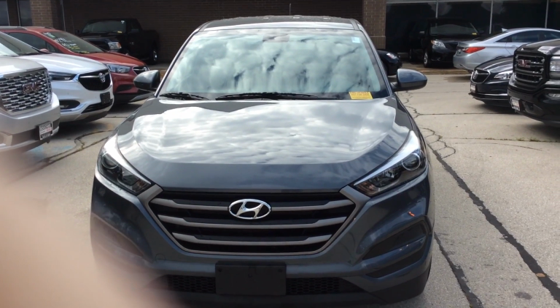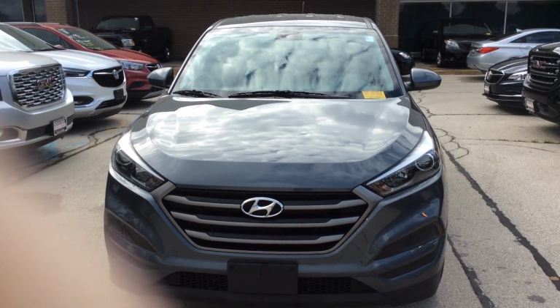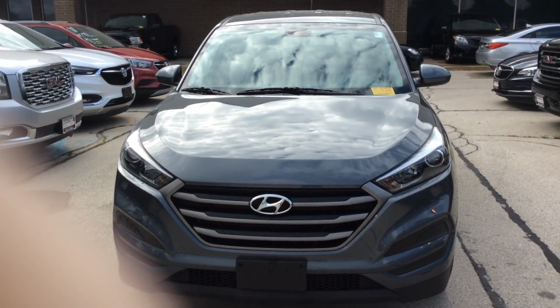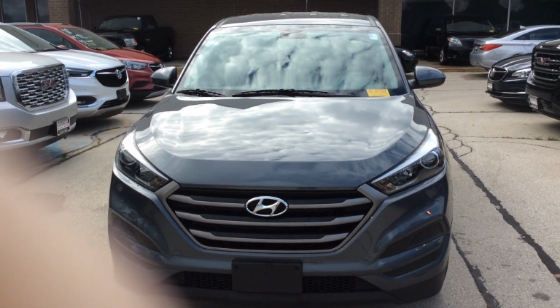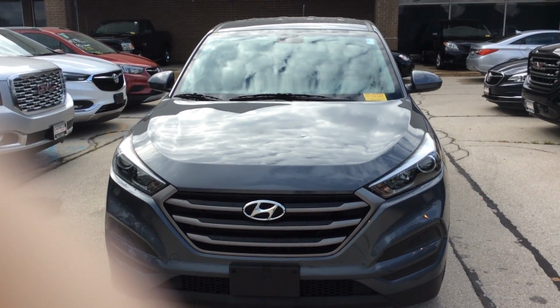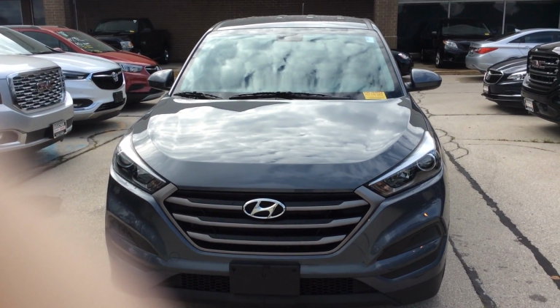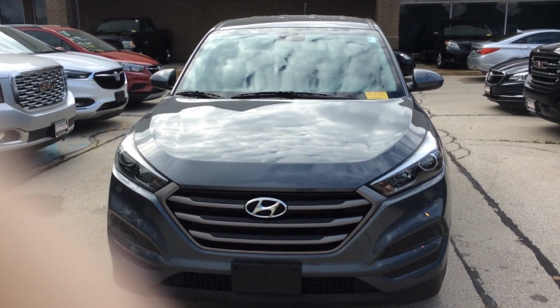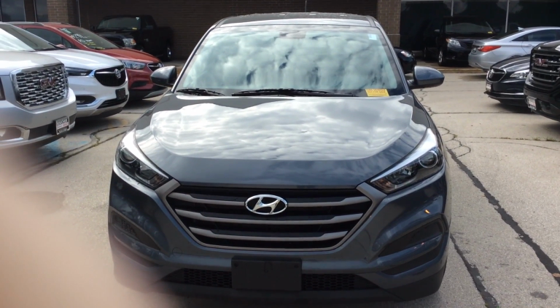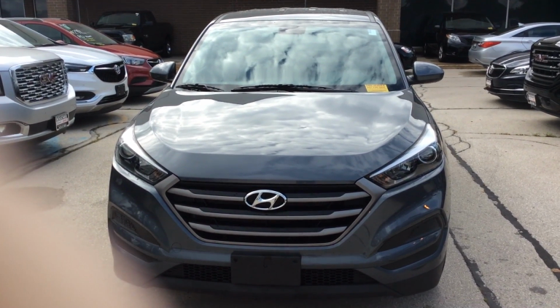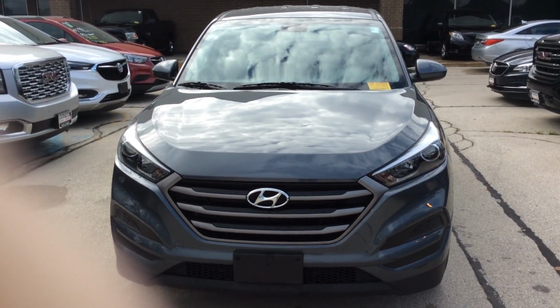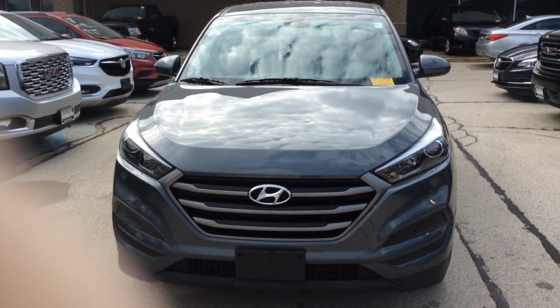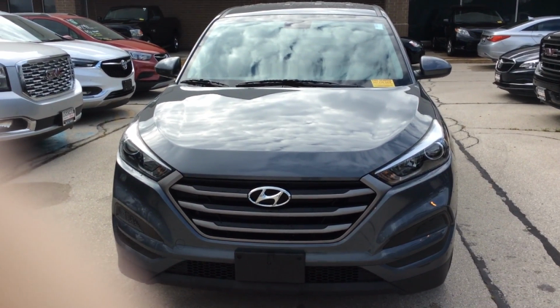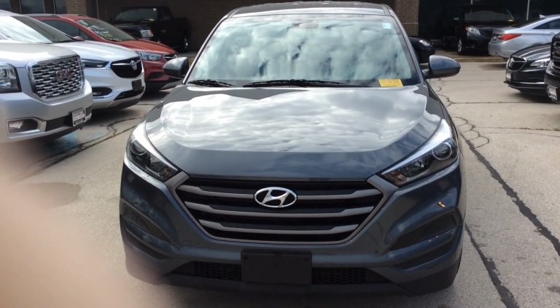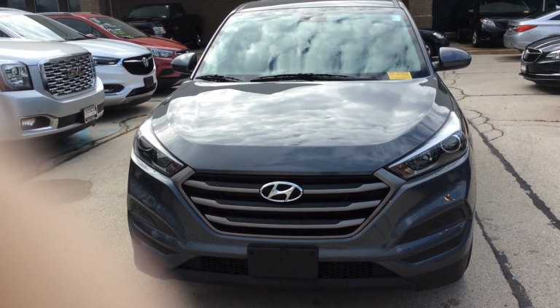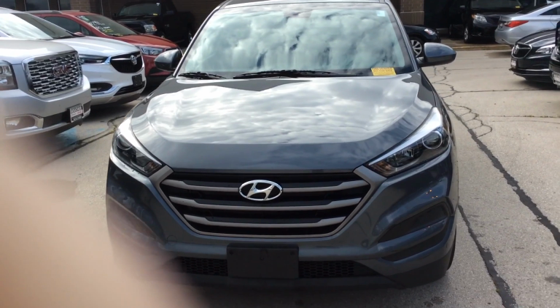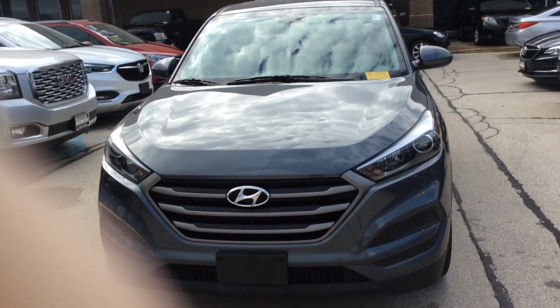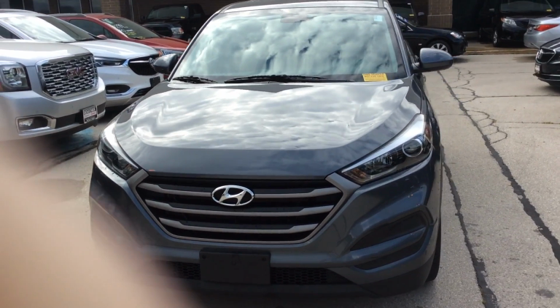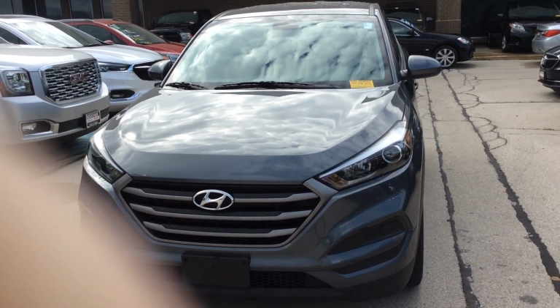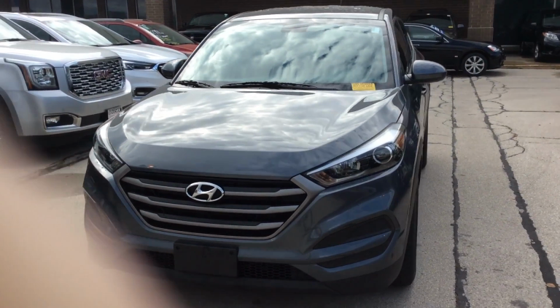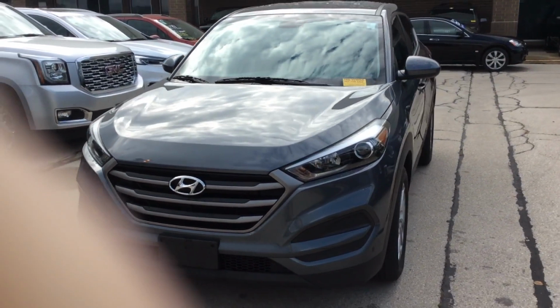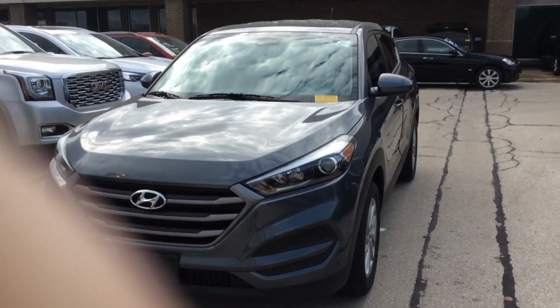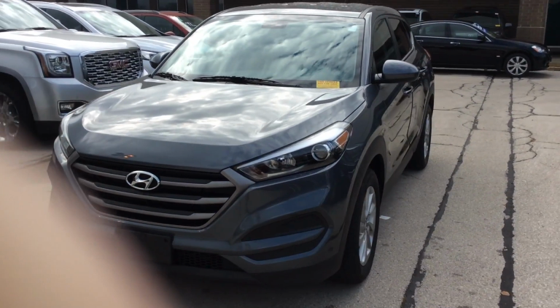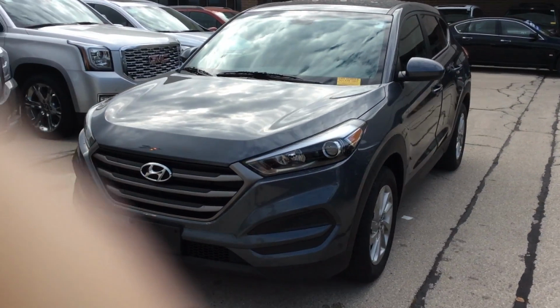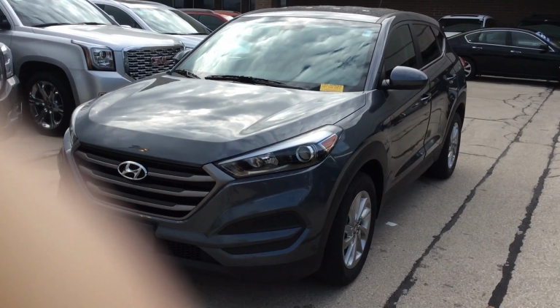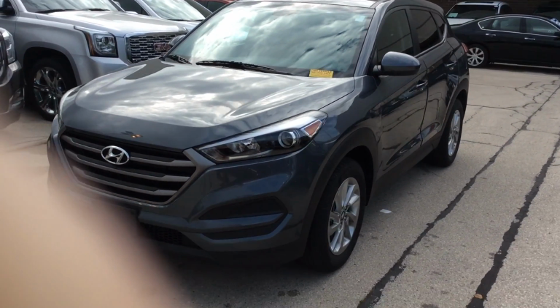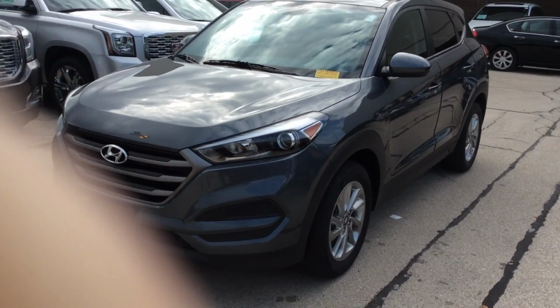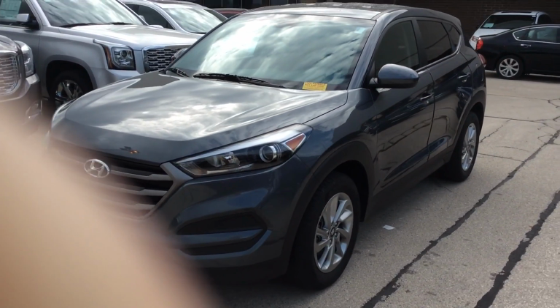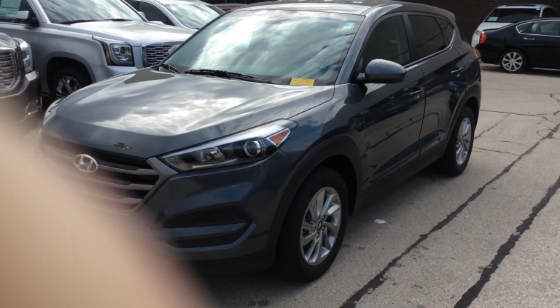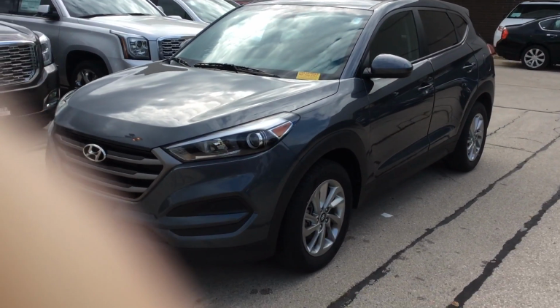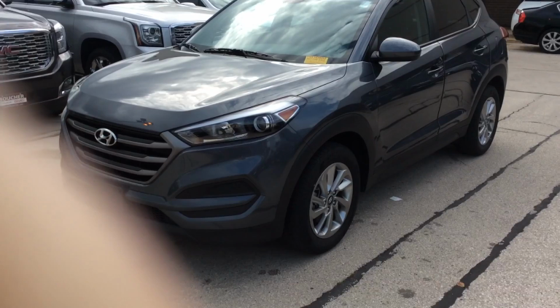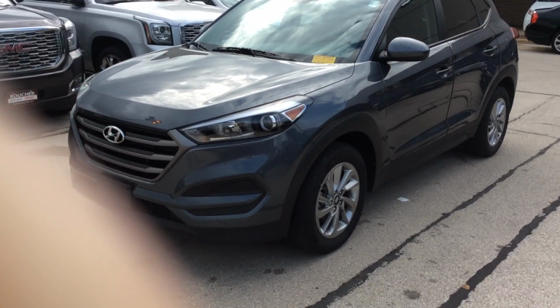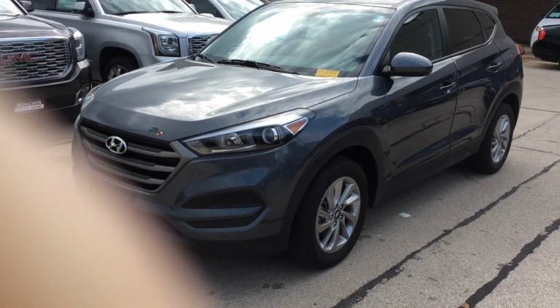Good morning, Ann. This is Kevin Hart from Boucher Hyundai, taking a video of the 2016 Tucson that you had inquired about.